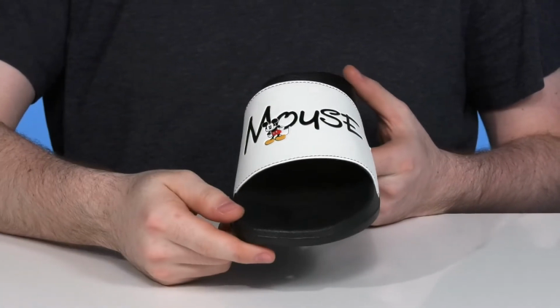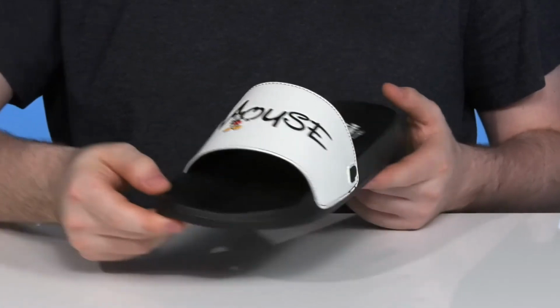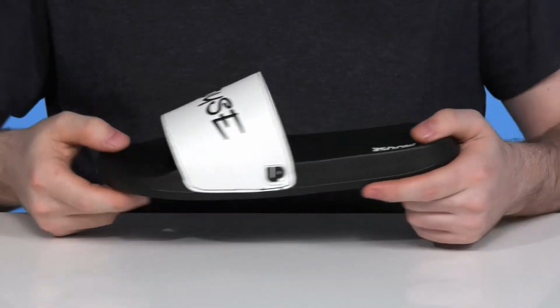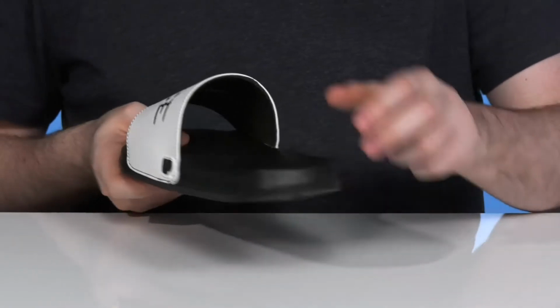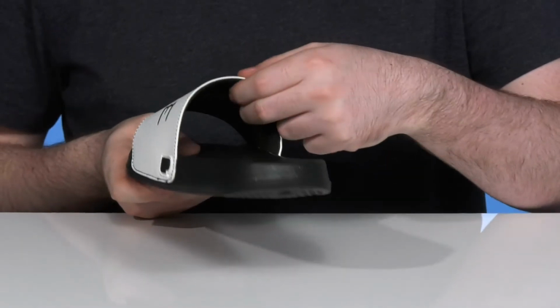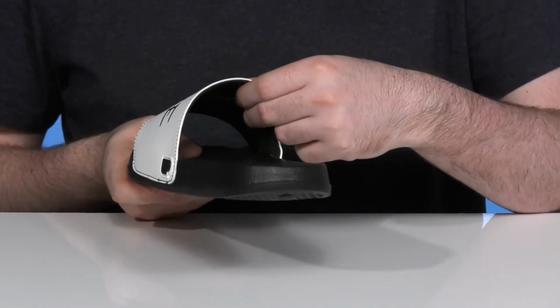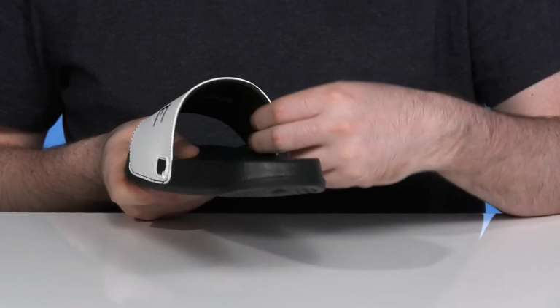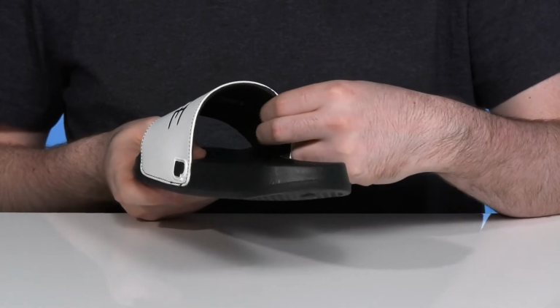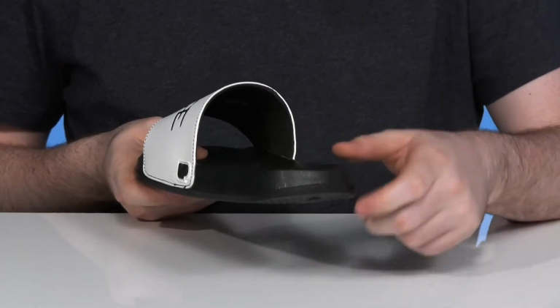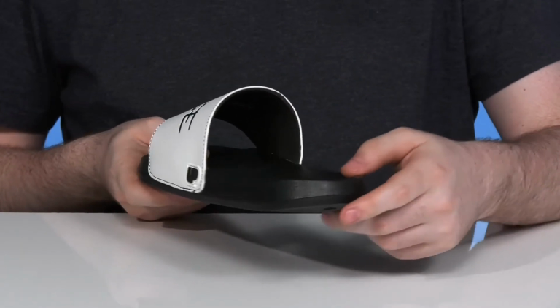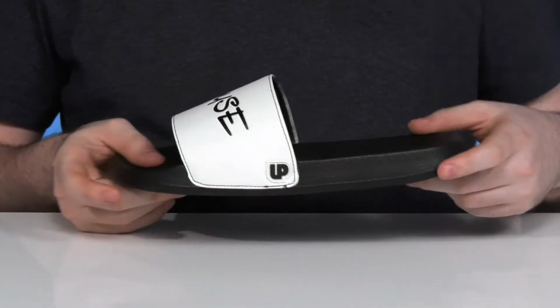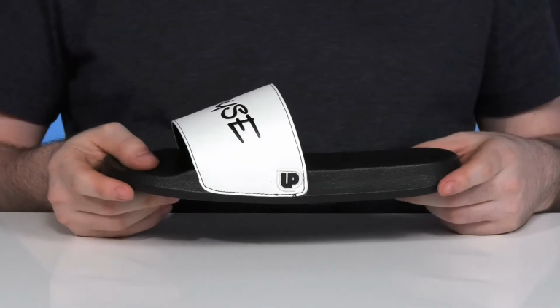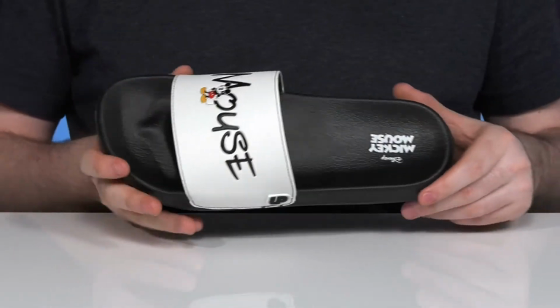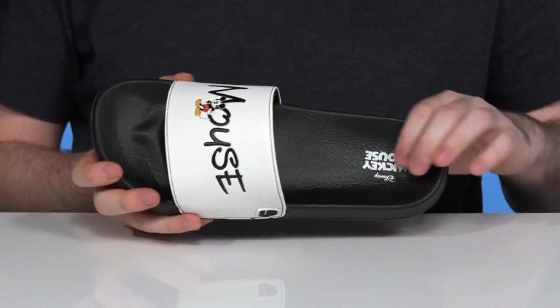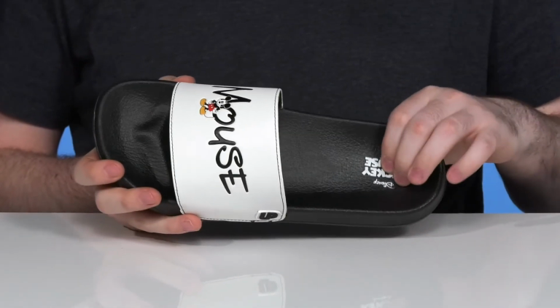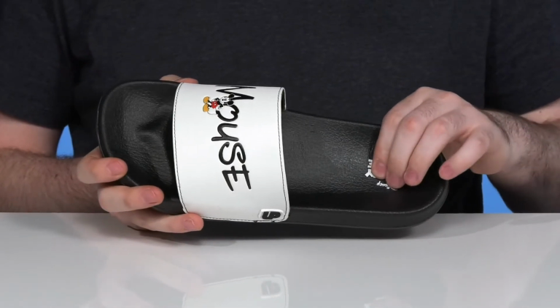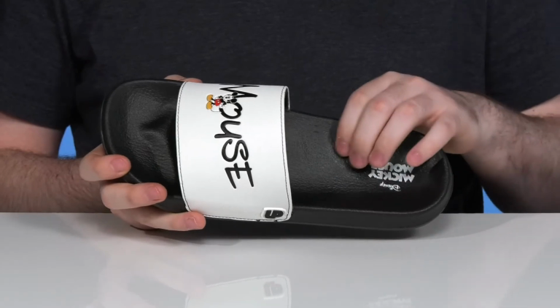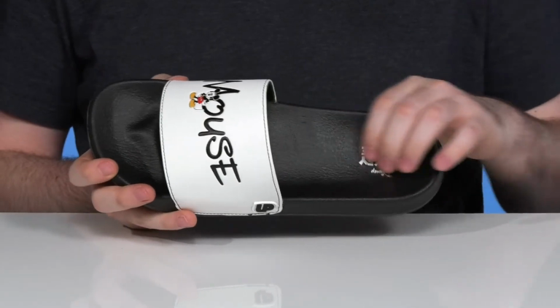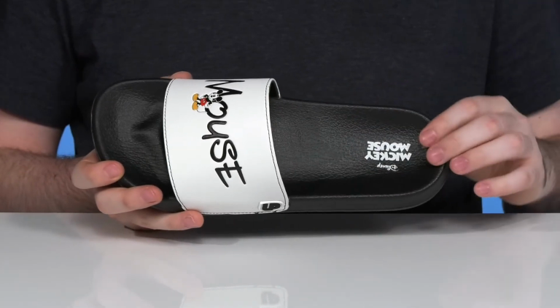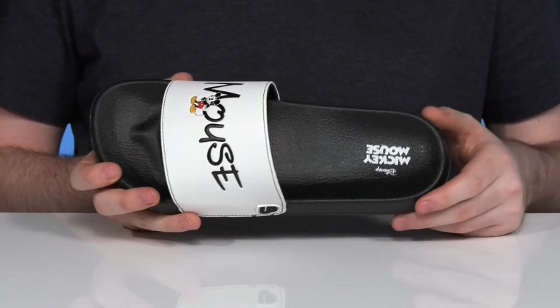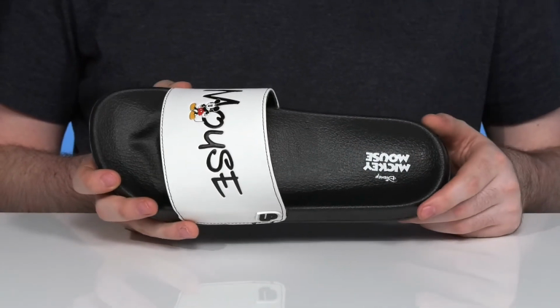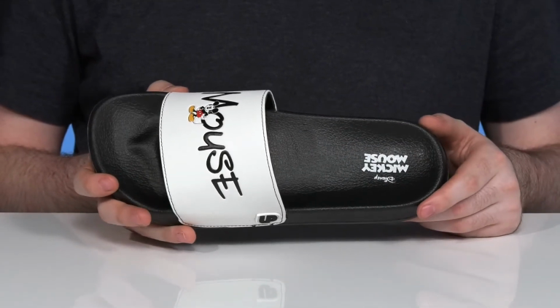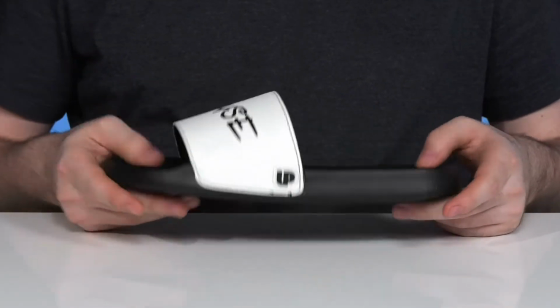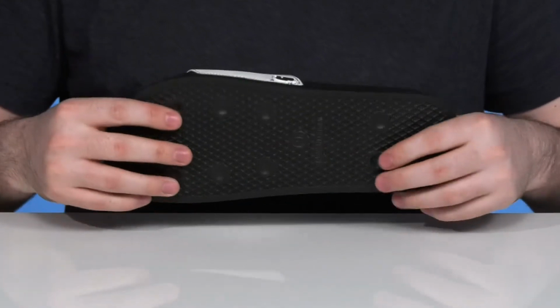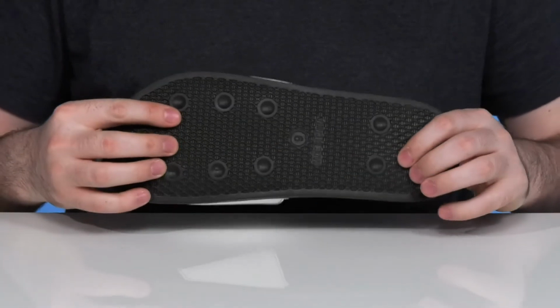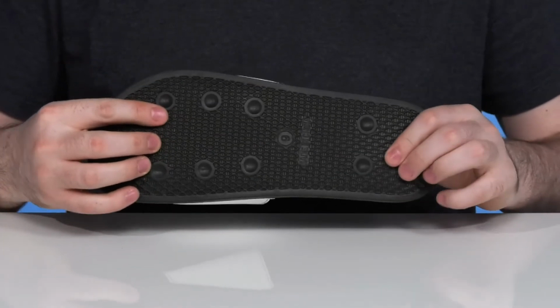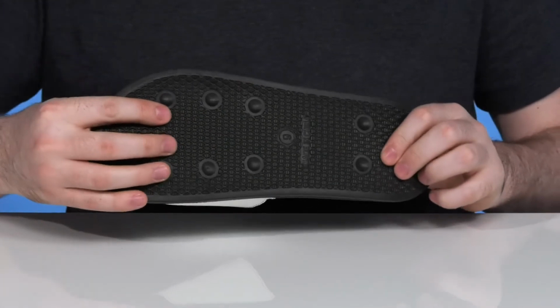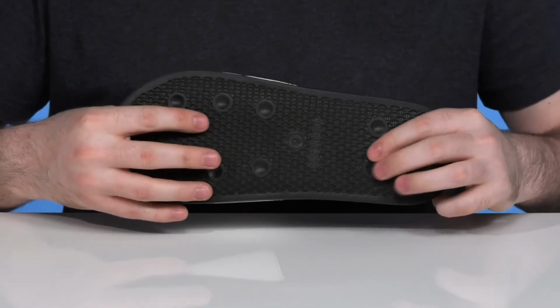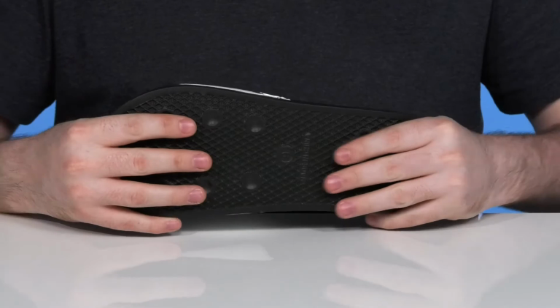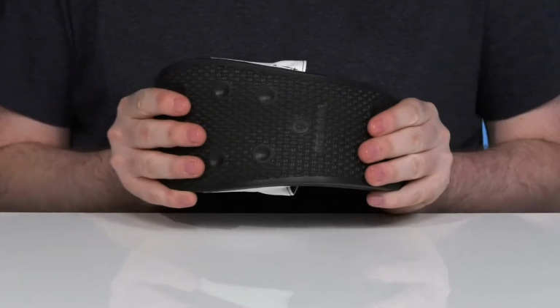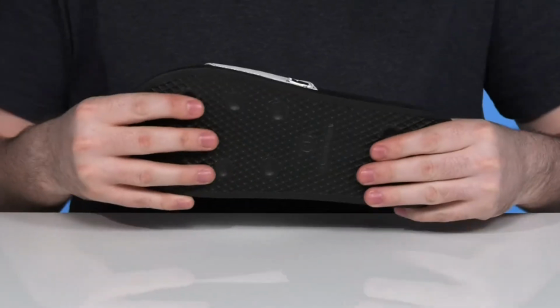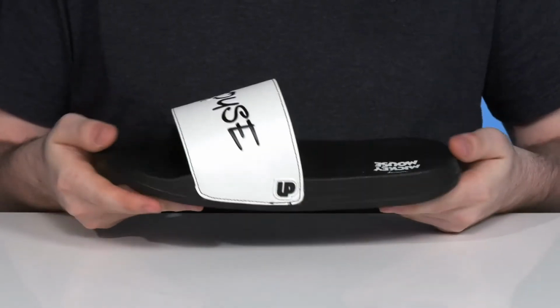It has that fun mouse character right there on the front, and the inside is lightly padded for lots of cushioning over the foot. Underneath, it's made with a solid EVA contoured footbed for great support, extending into the outsole for grip and flex throughout.